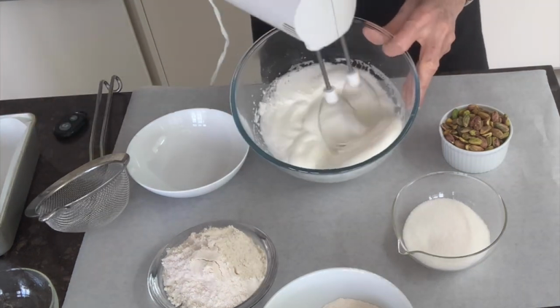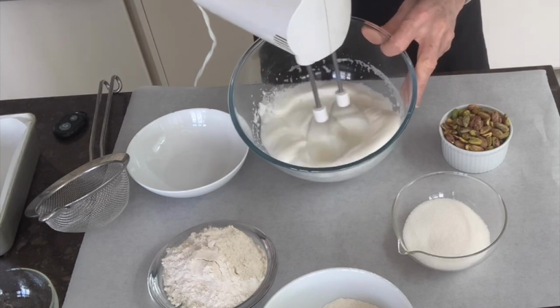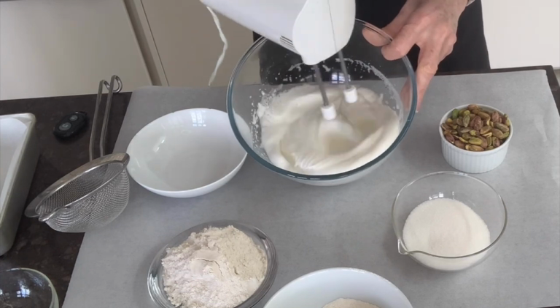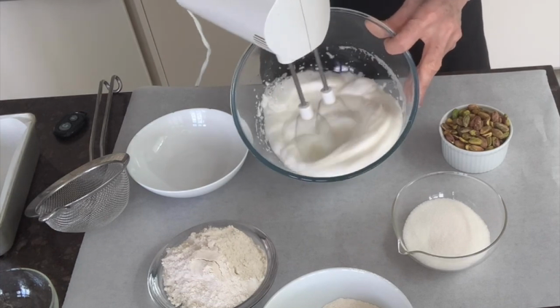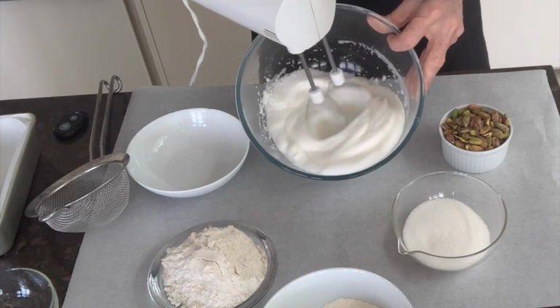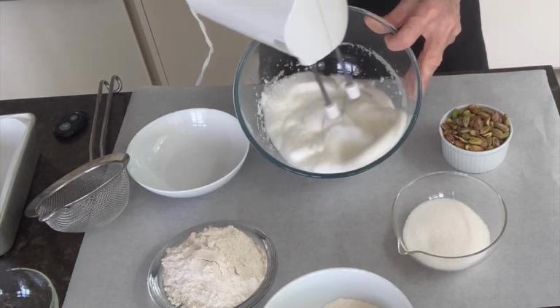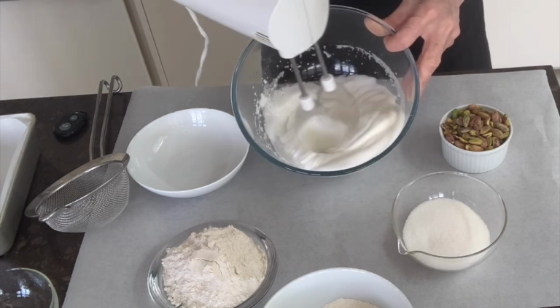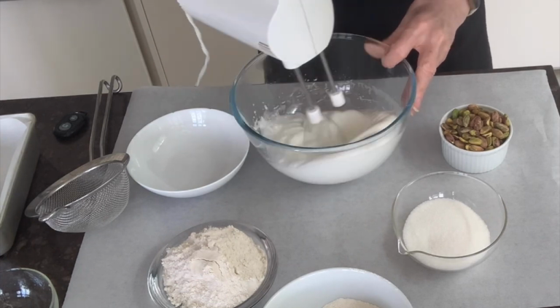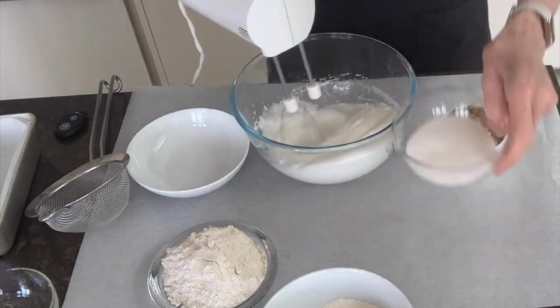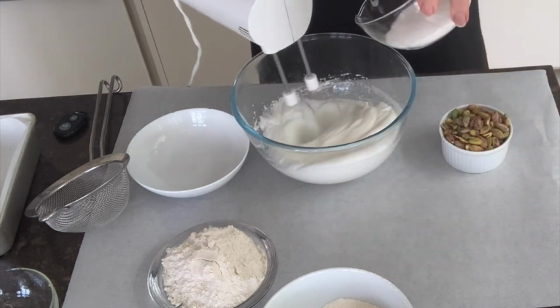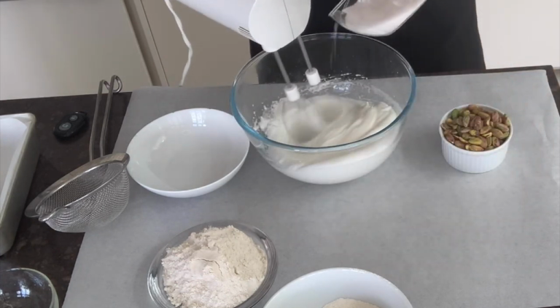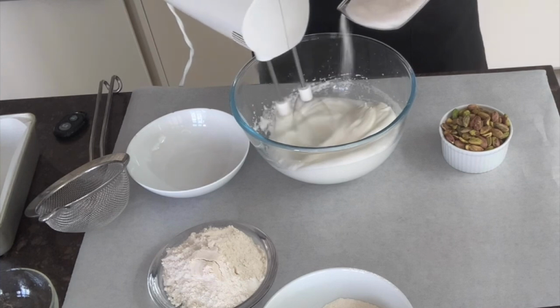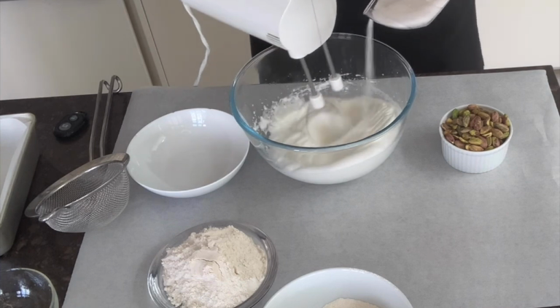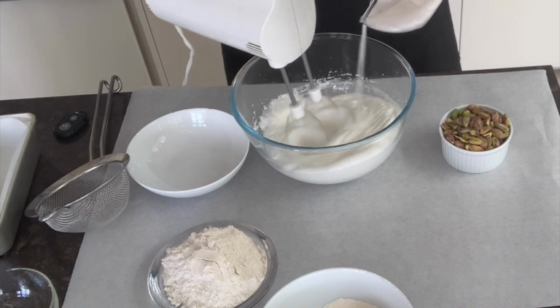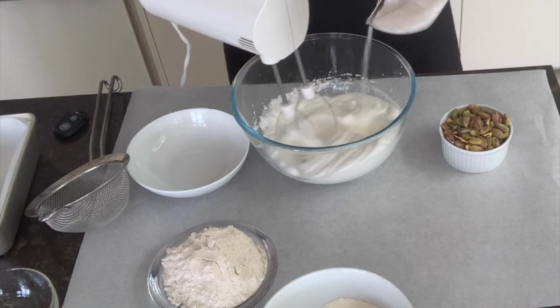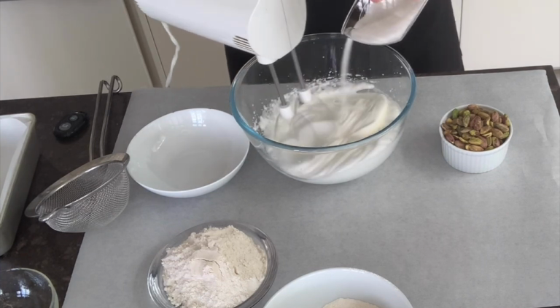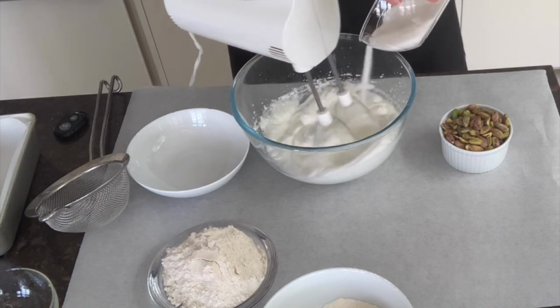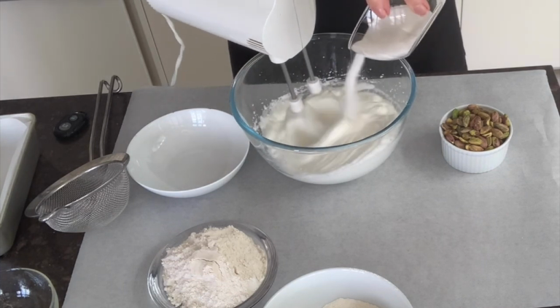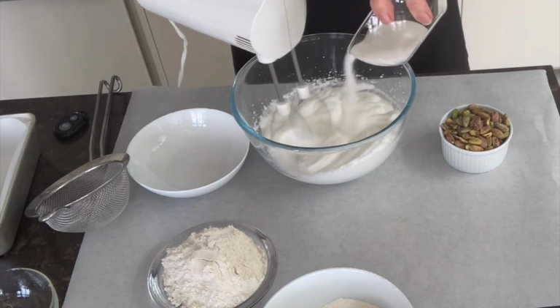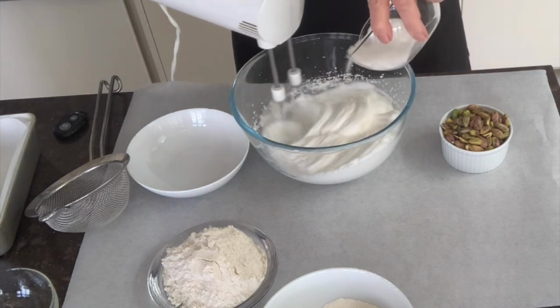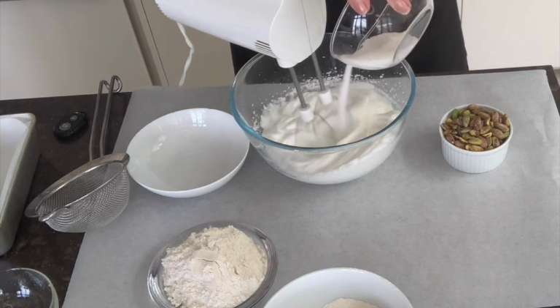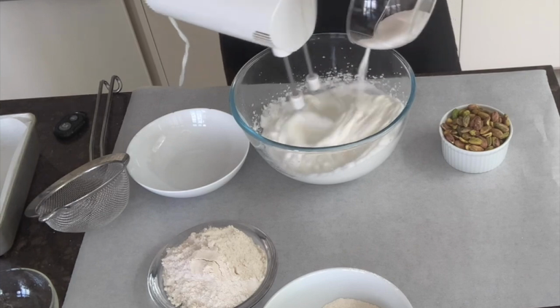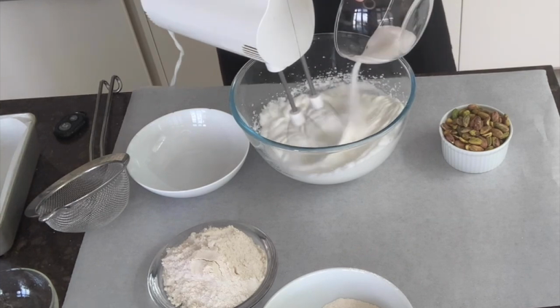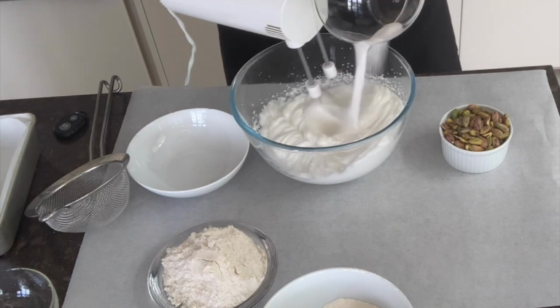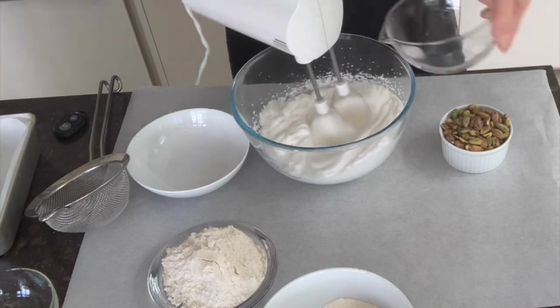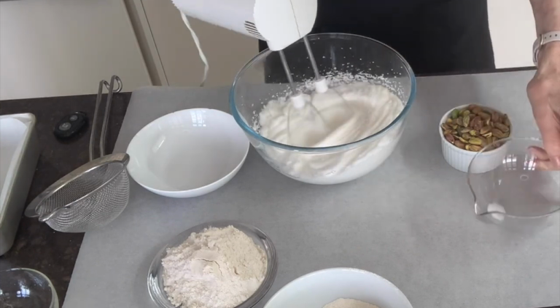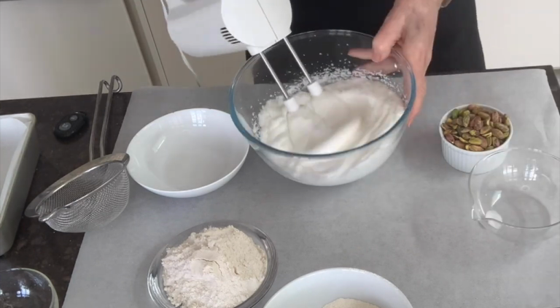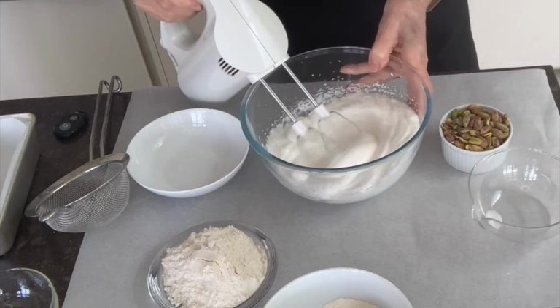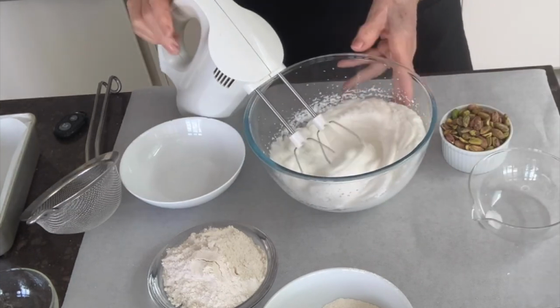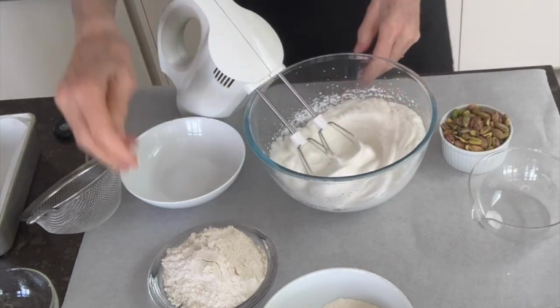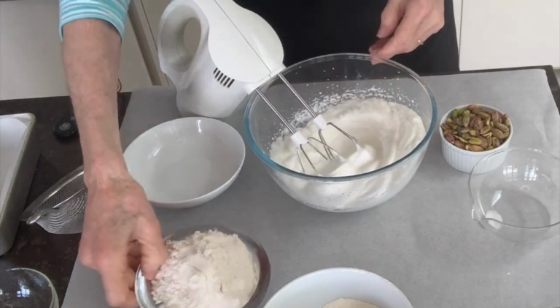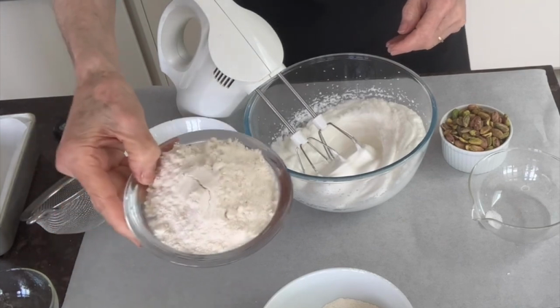When it gets thick — I've speeded this up a bit — you'll see you can add the sugar. There's 95 grams of sugar, or three and a half ounces. Just pour it in slowly while you keep whisking, and then you'll be ready to add the flour.